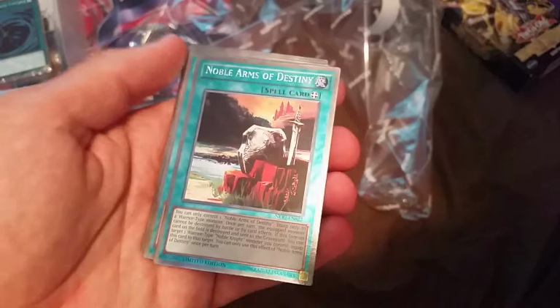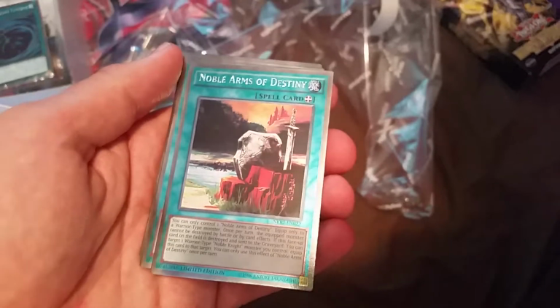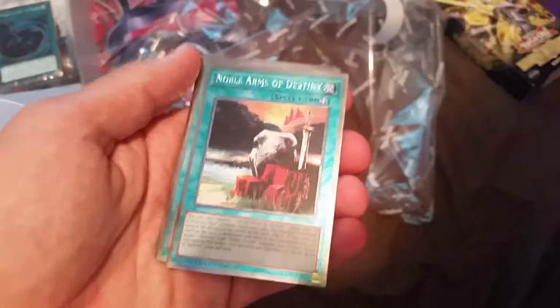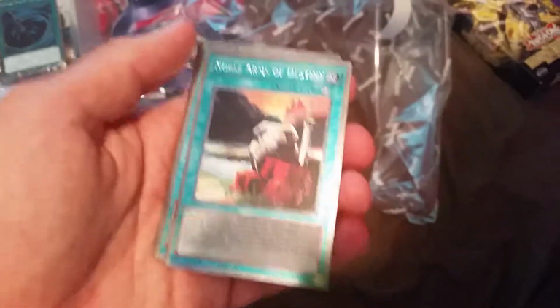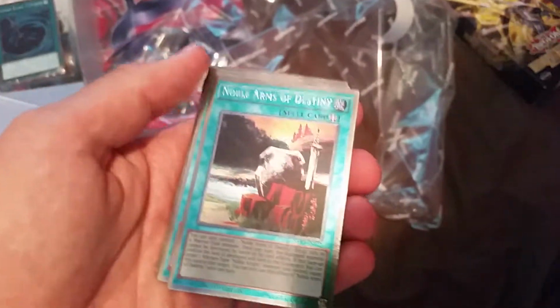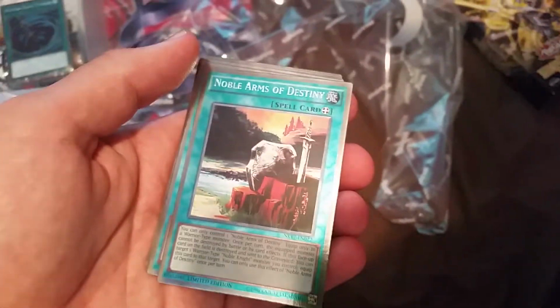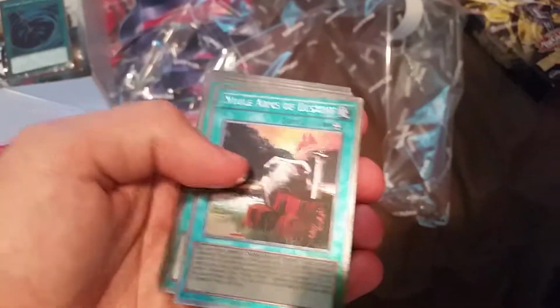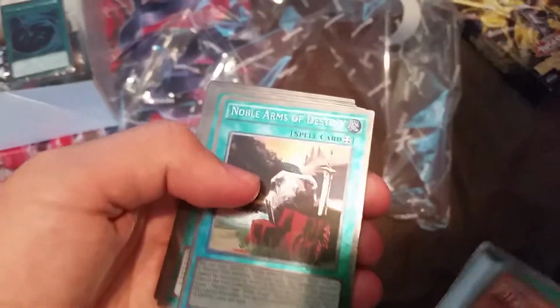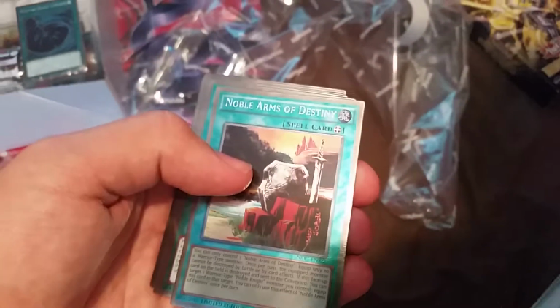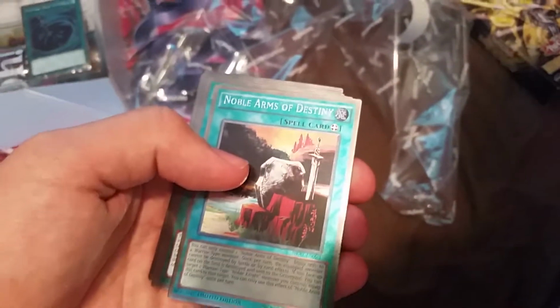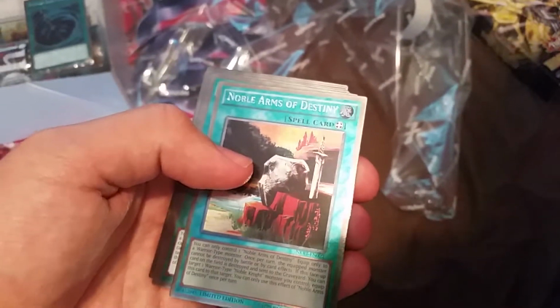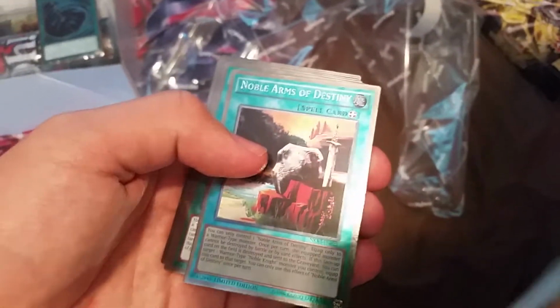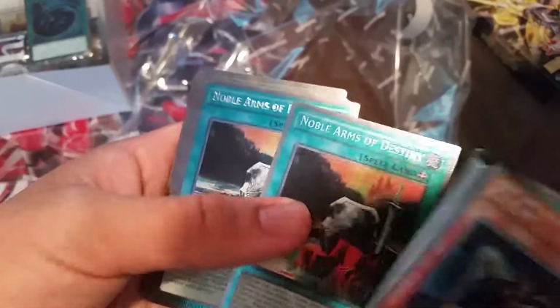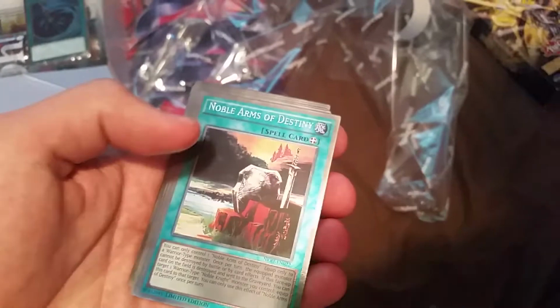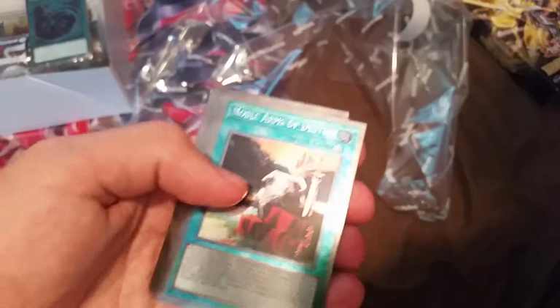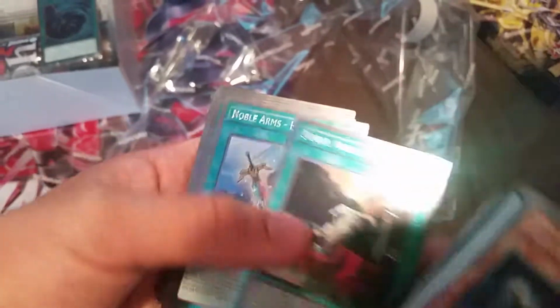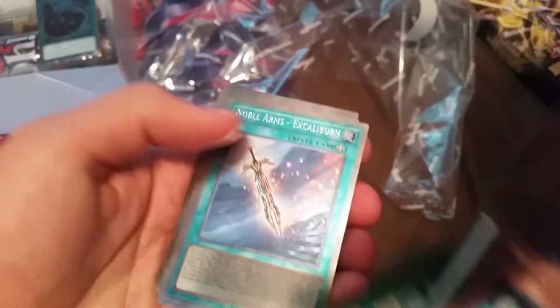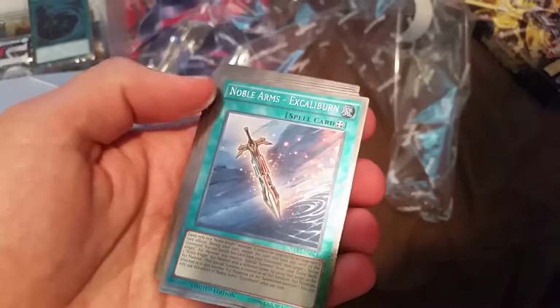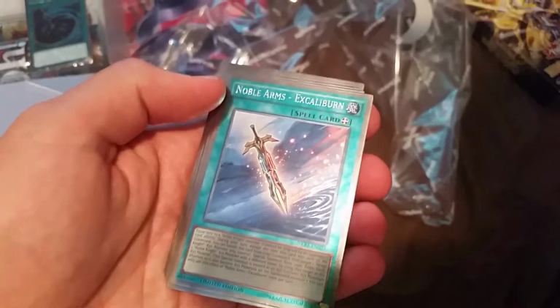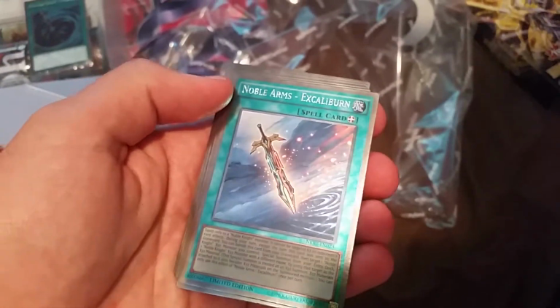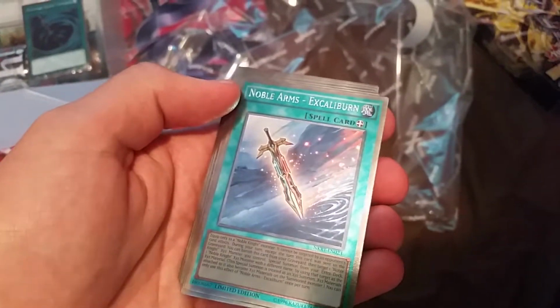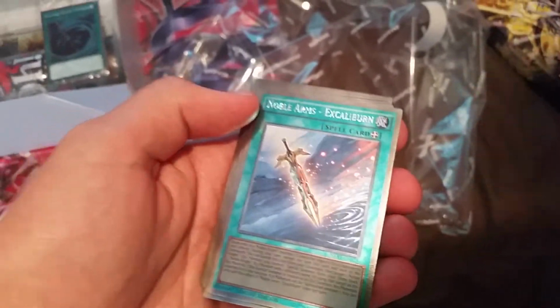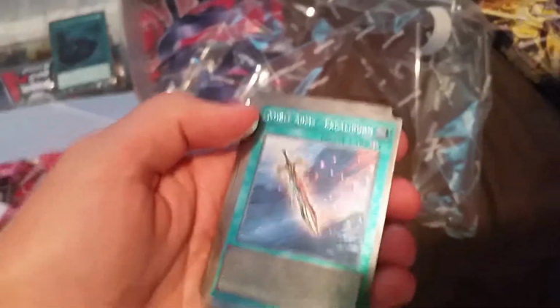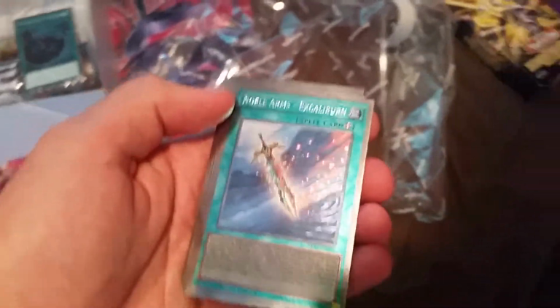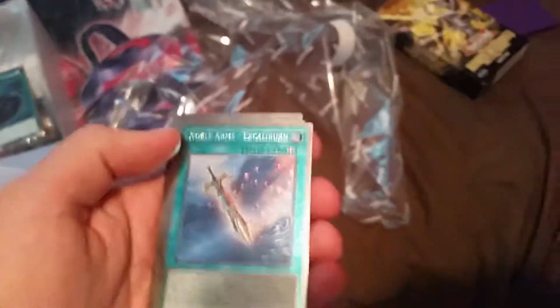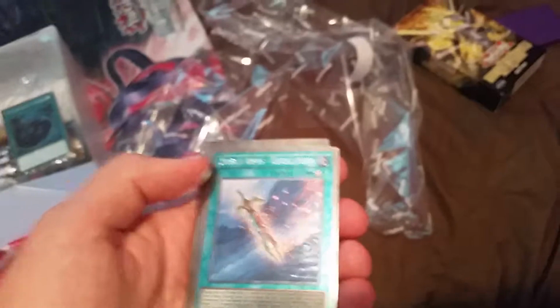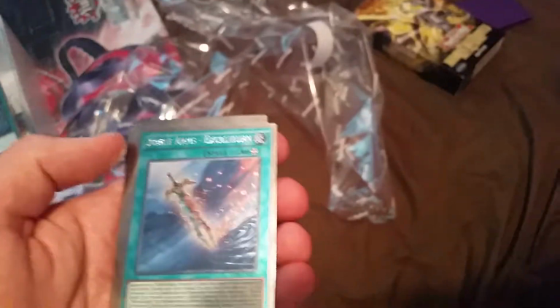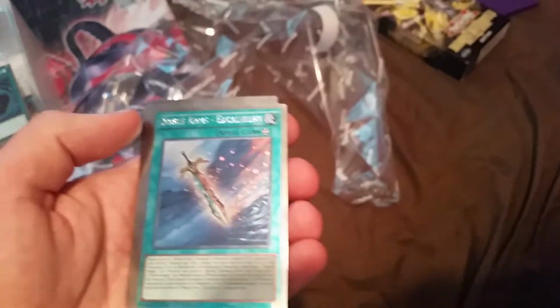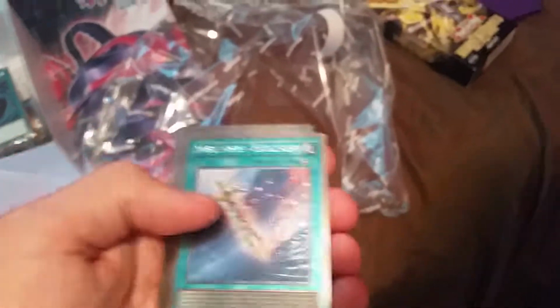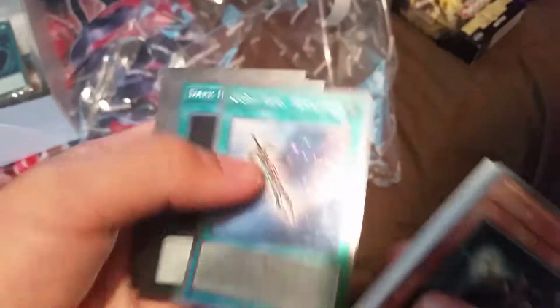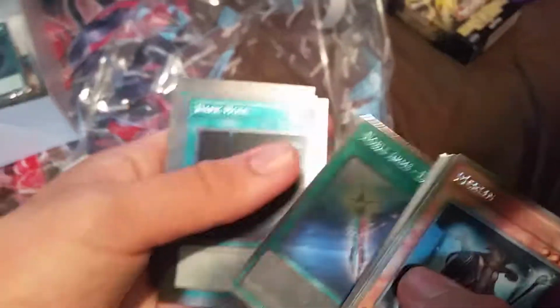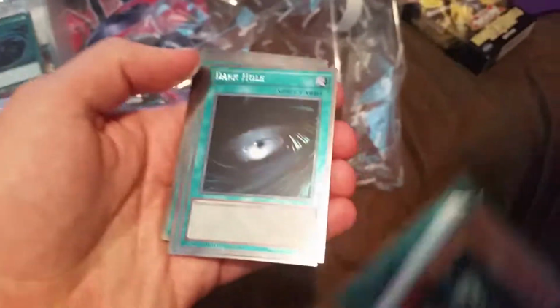Noble Arms of Destiny — that's a good one. I think it helps prevent your monster from being destroyed or something. You got two of those in there. And Noble Arms Excalibur — that's a really good card. I think you got one of them.